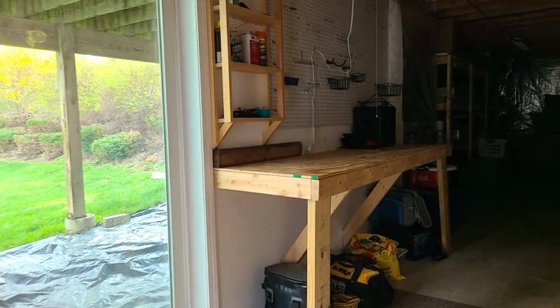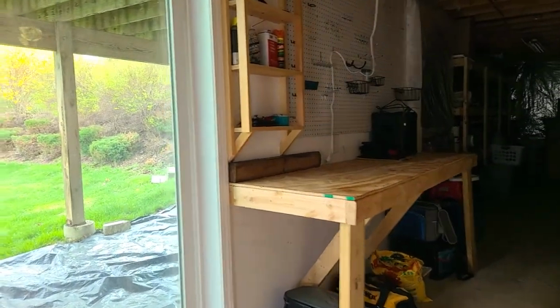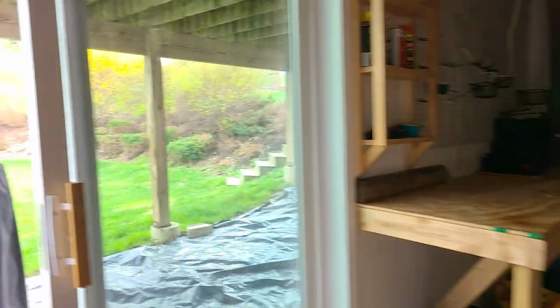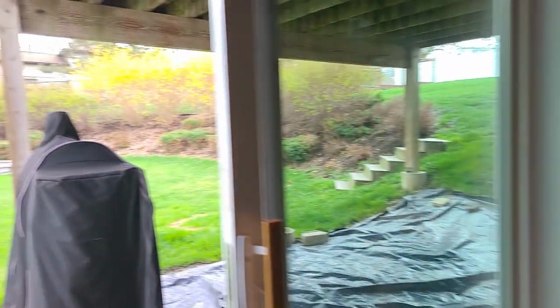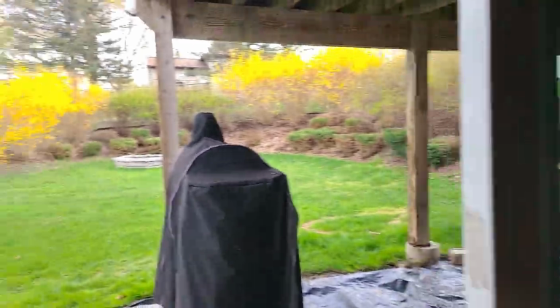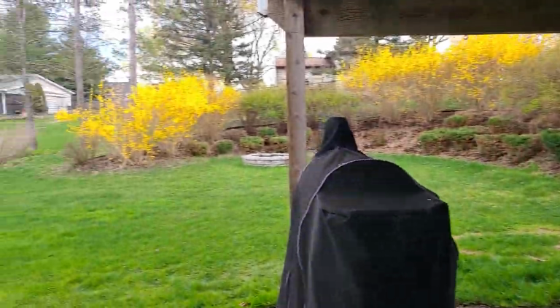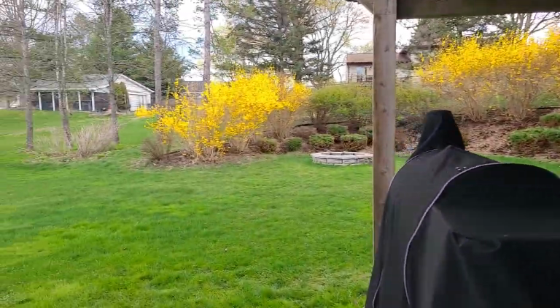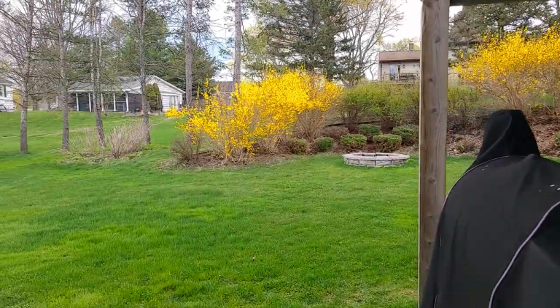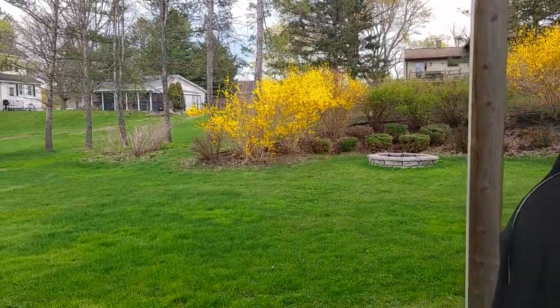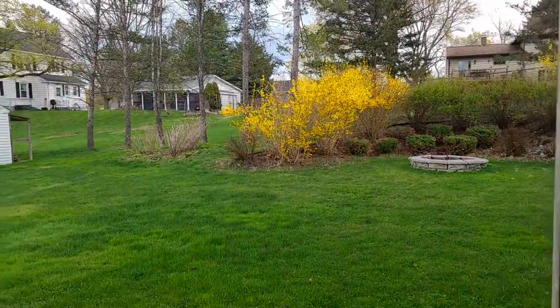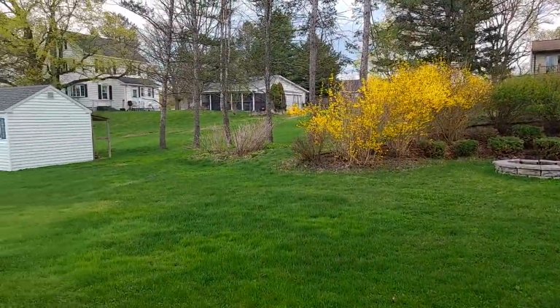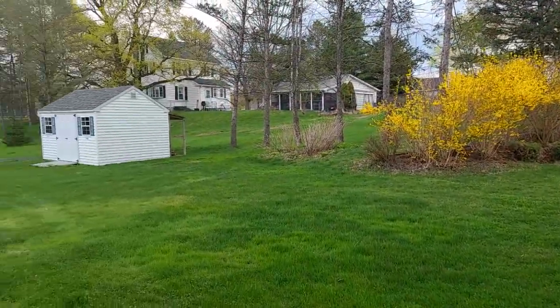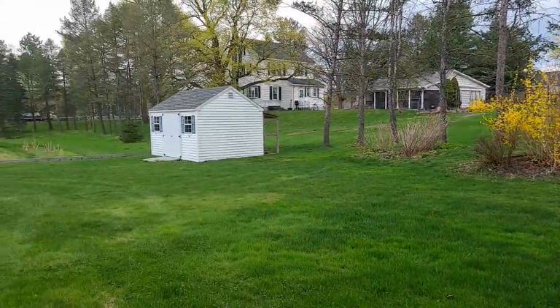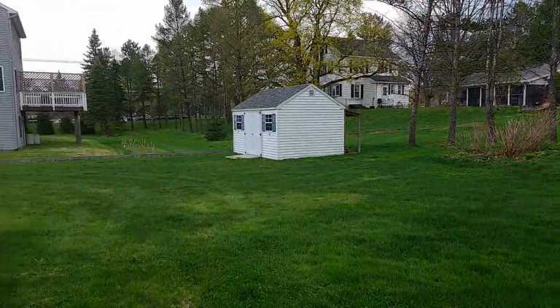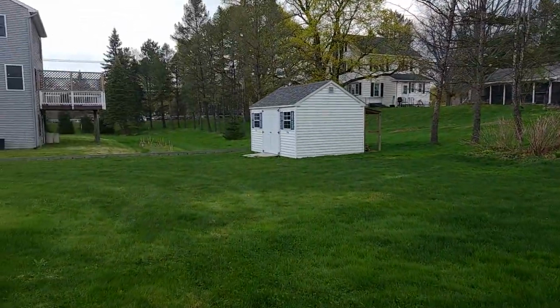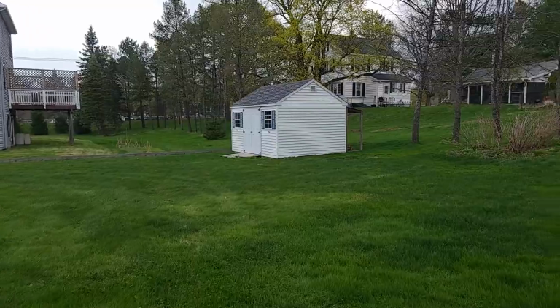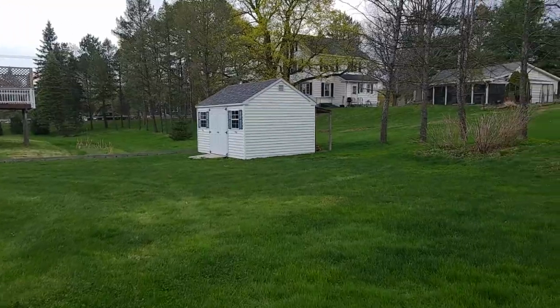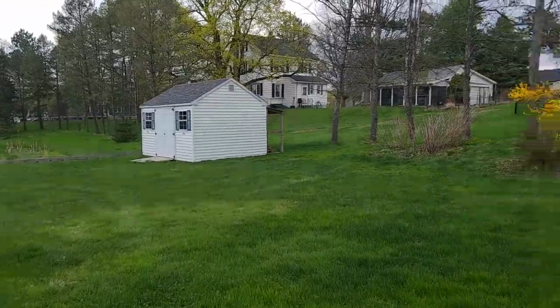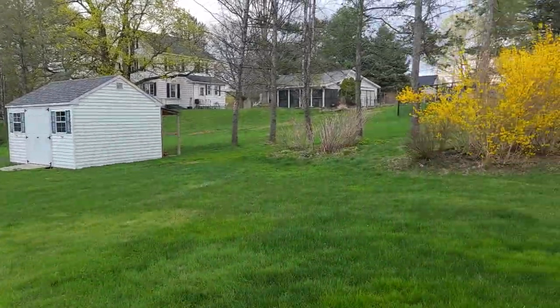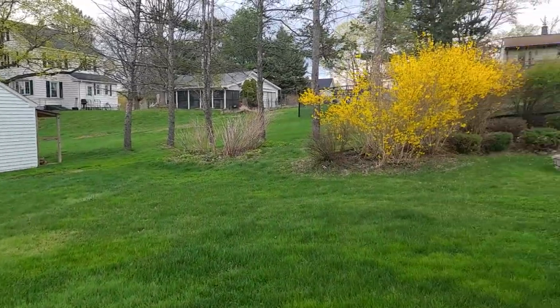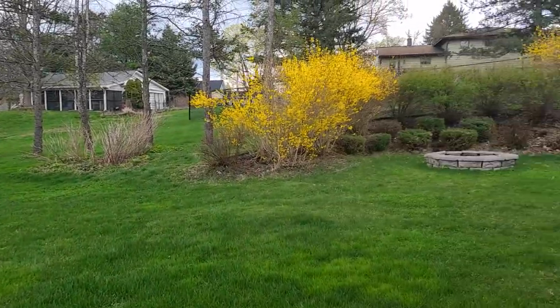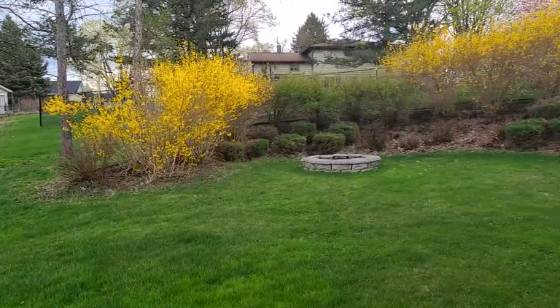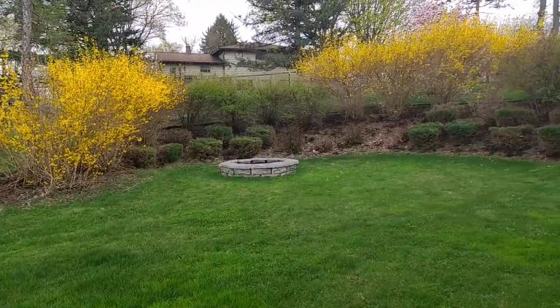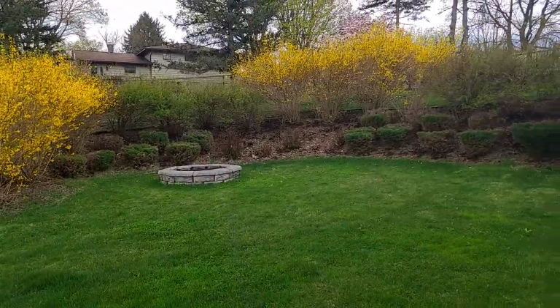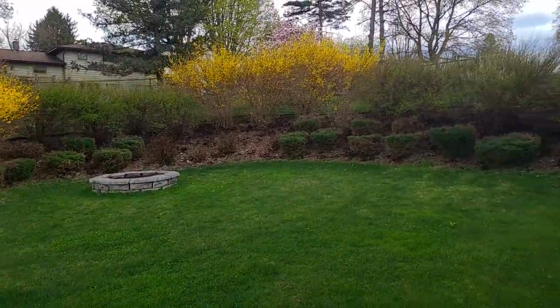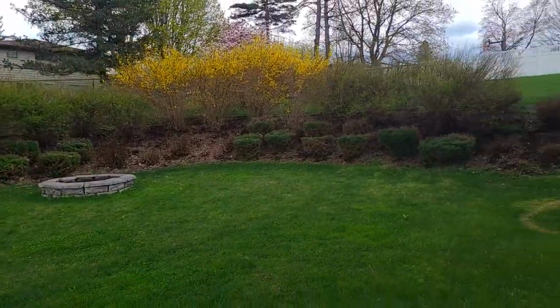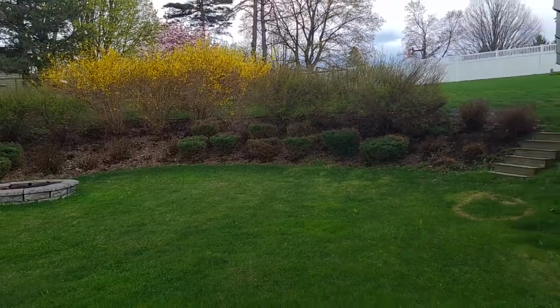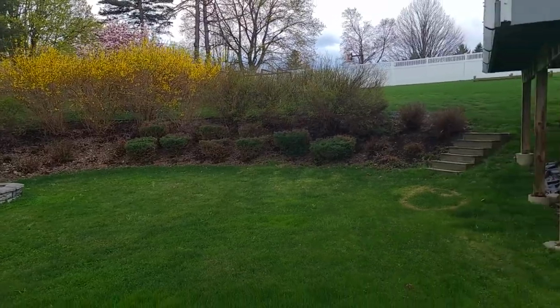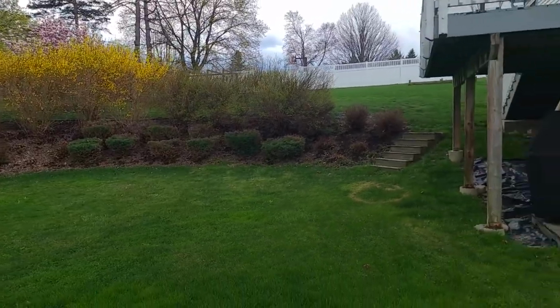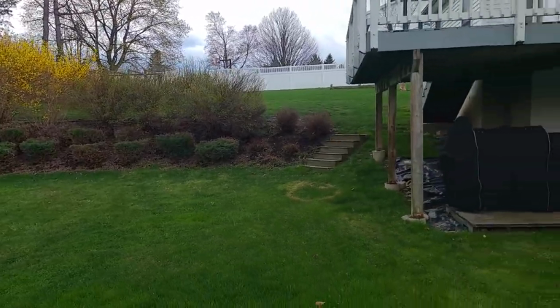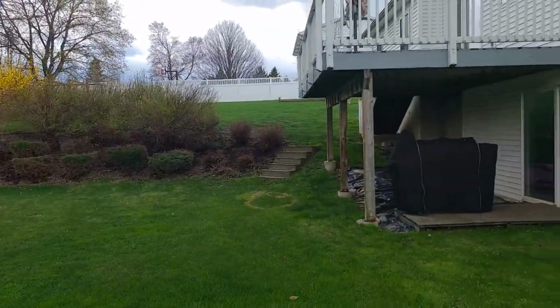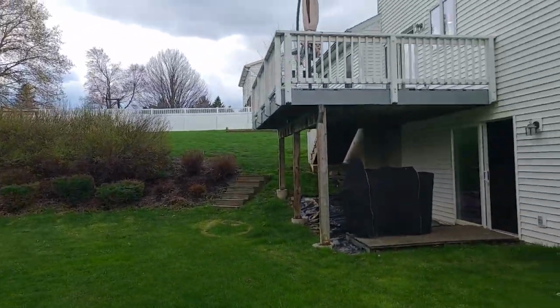All the mechanicals are in the back. Walking out to the flat part of your yard, there's a fire pit. Turning around you can see the full house — lots of big windows letting in a lot of natural light.